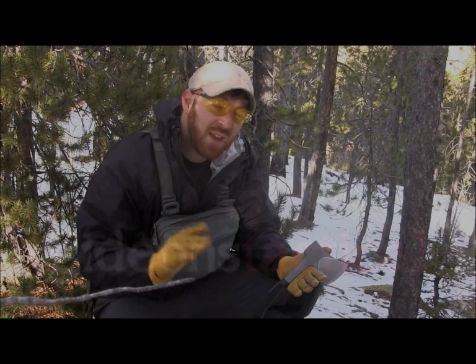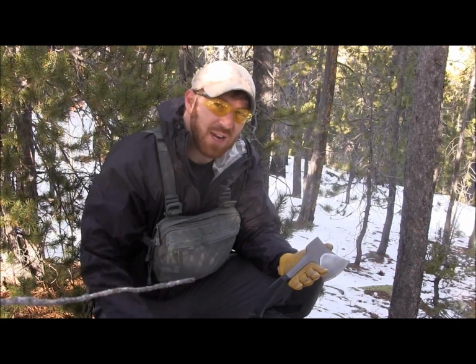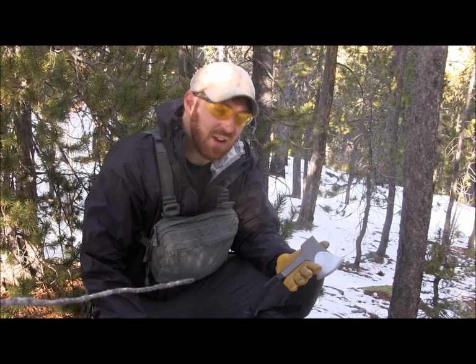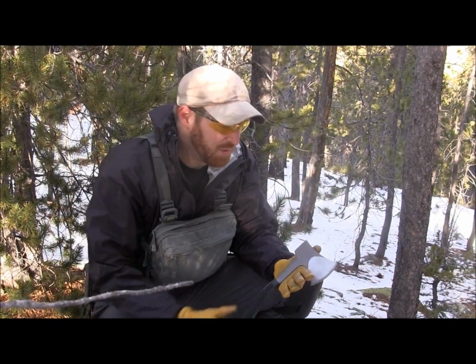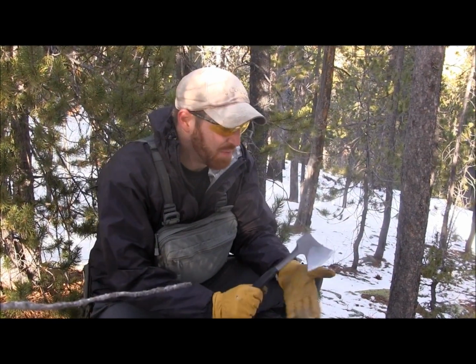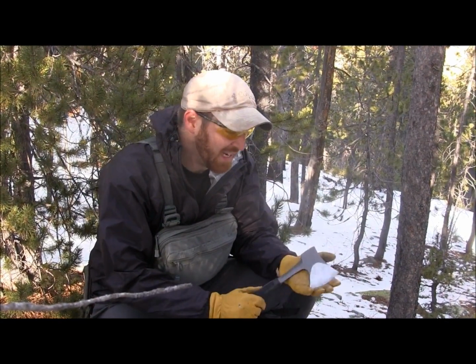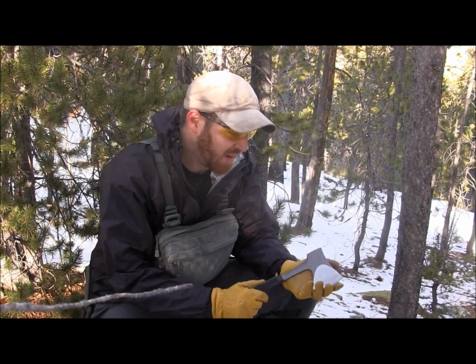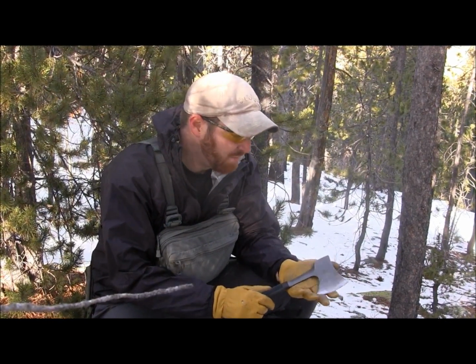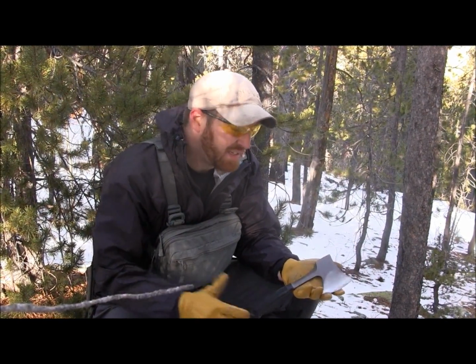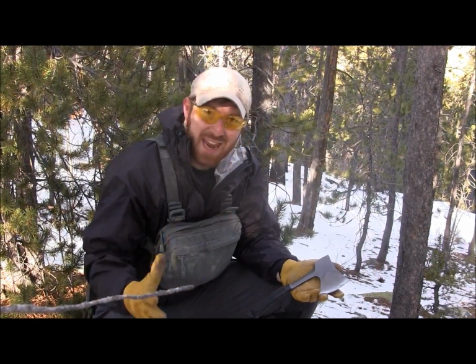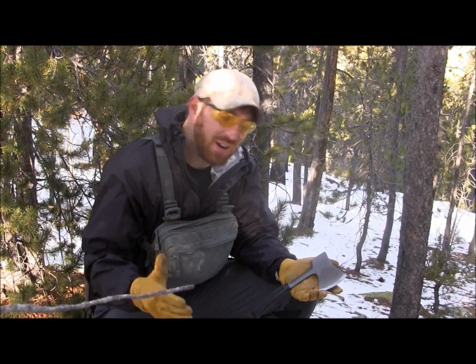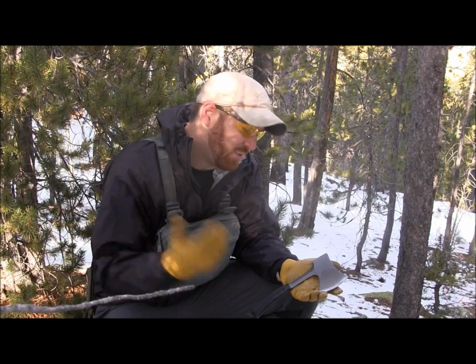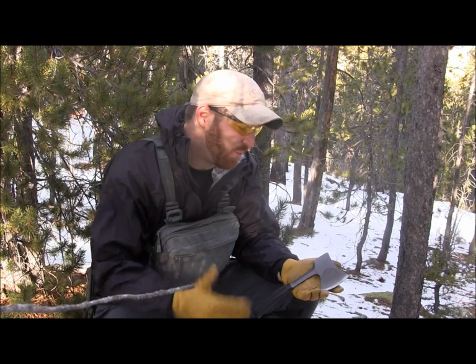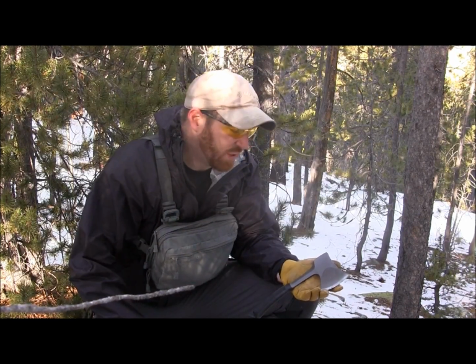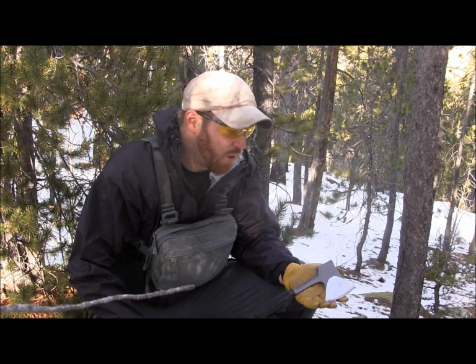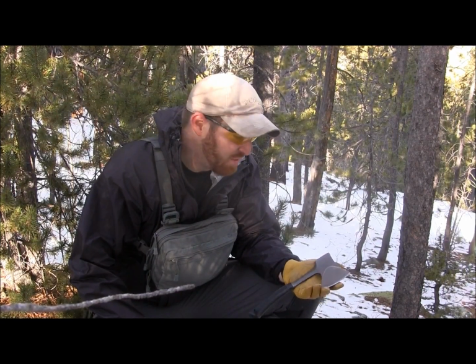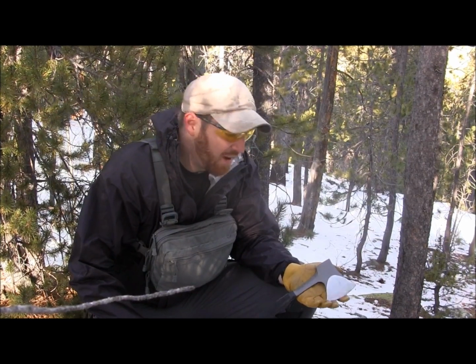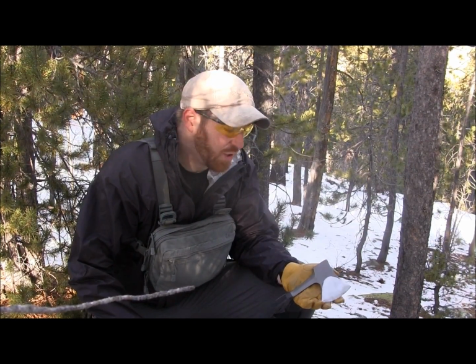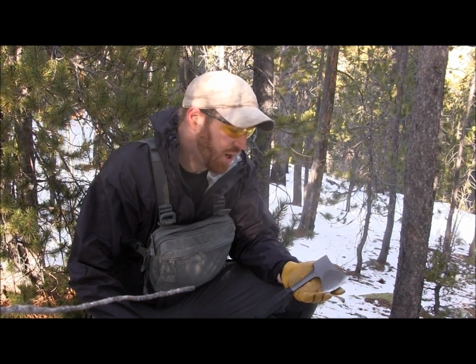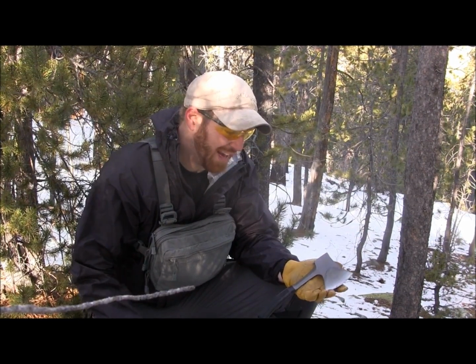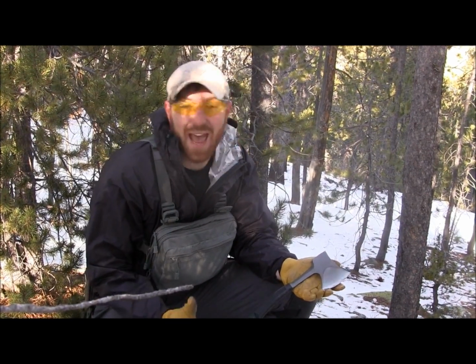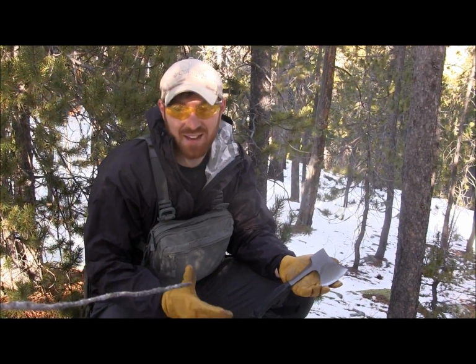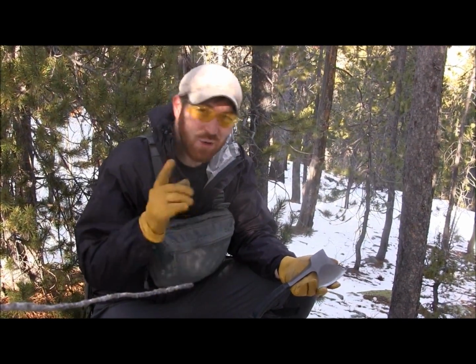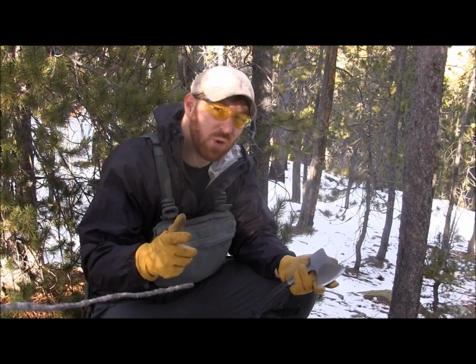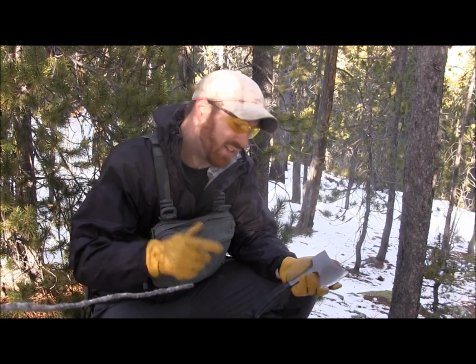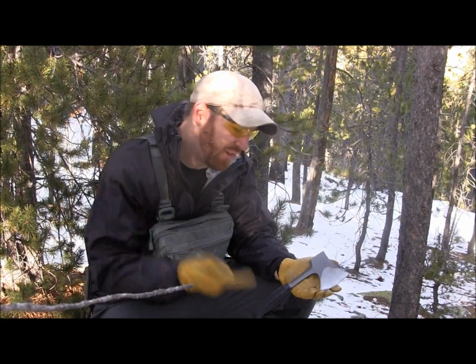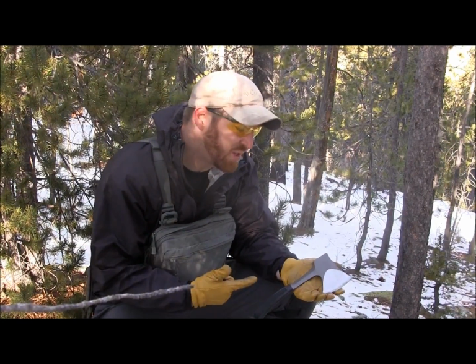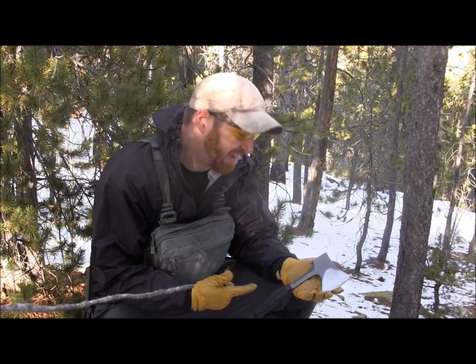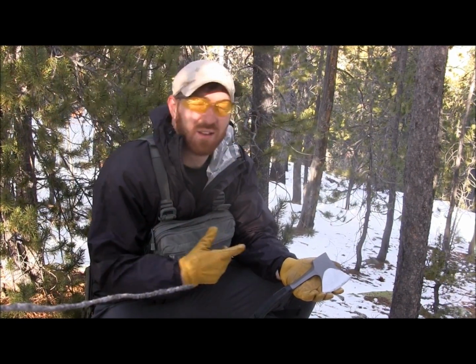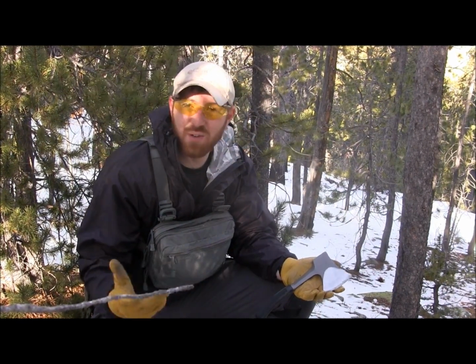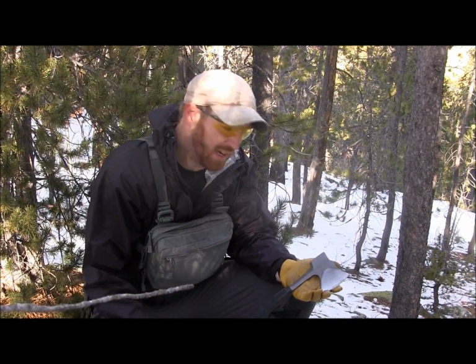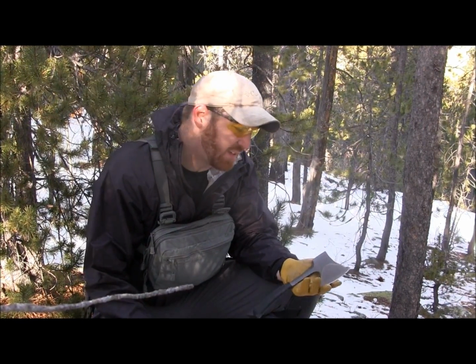Hey there buddy, Aaron here. Welcome to another episode of Gideon's Tactical. Today we're going to be doing a quick field test and overview of the Kershaw Camp Axe — you guys have requested it. This is the very first axe that we've ever done here on Gideon's Tactical, and it will not be the last.